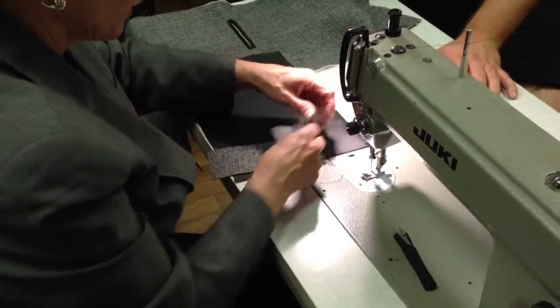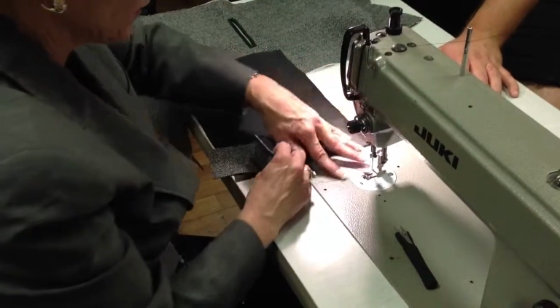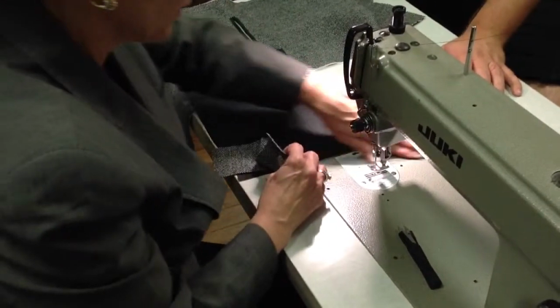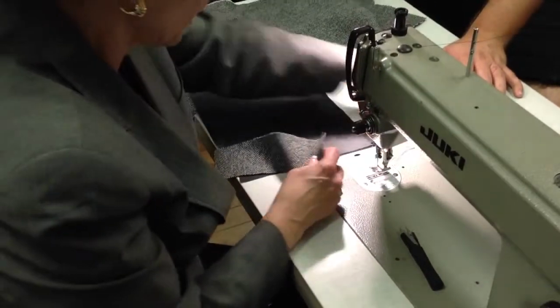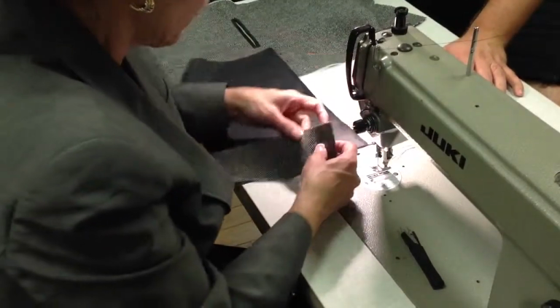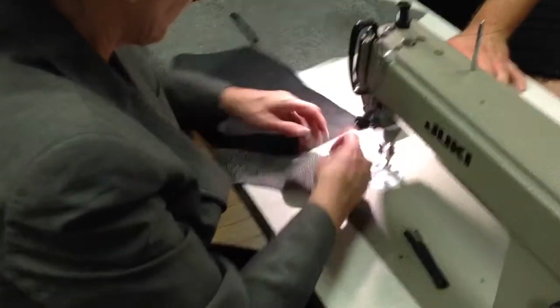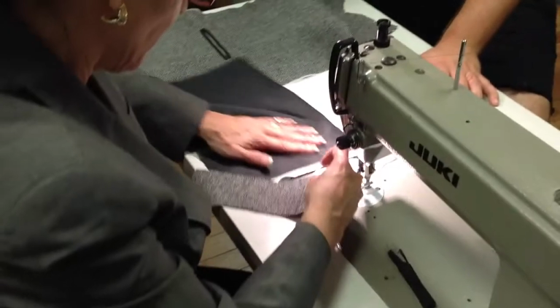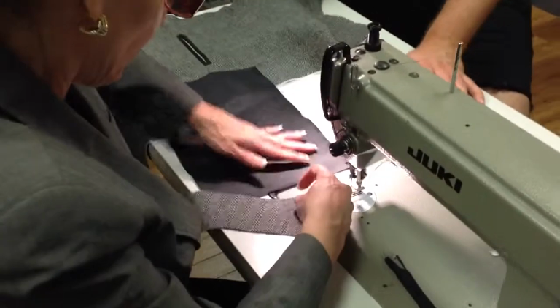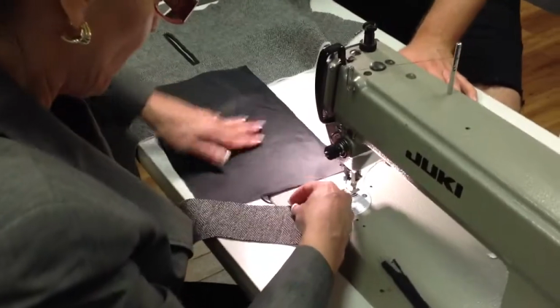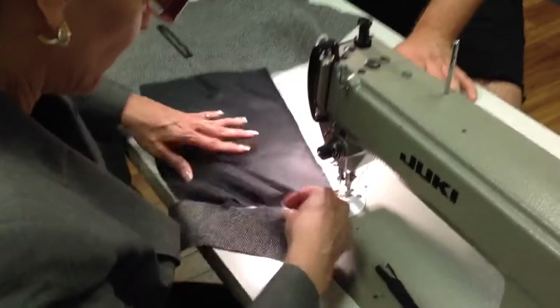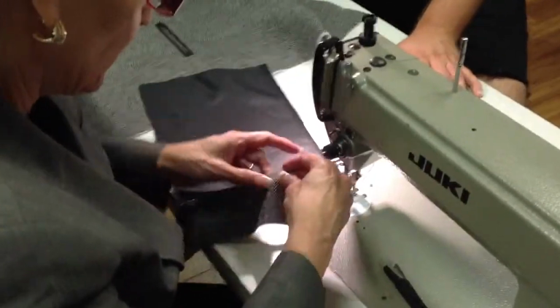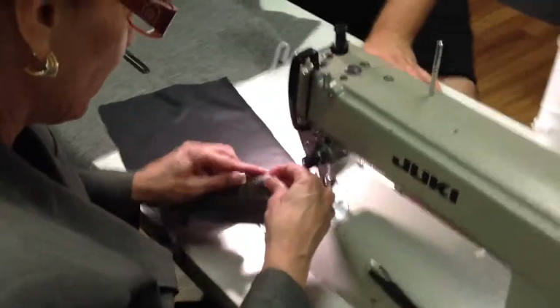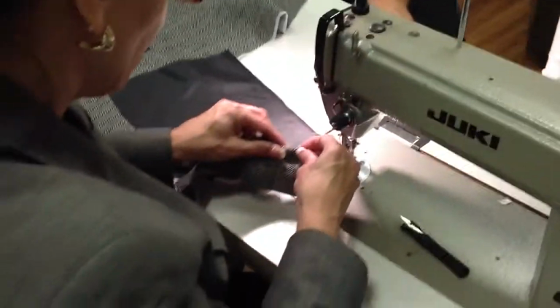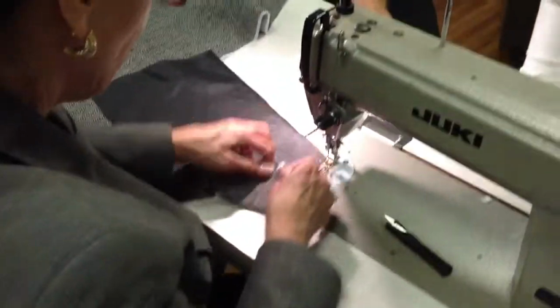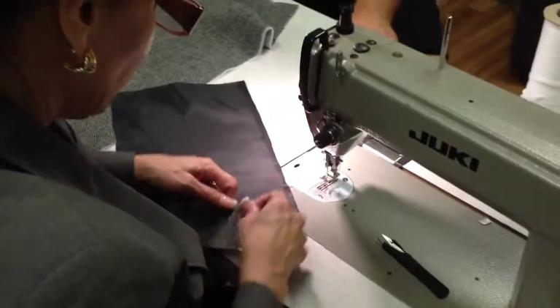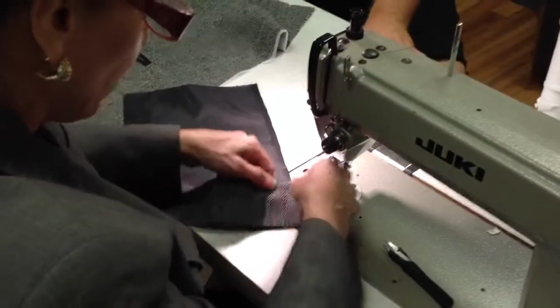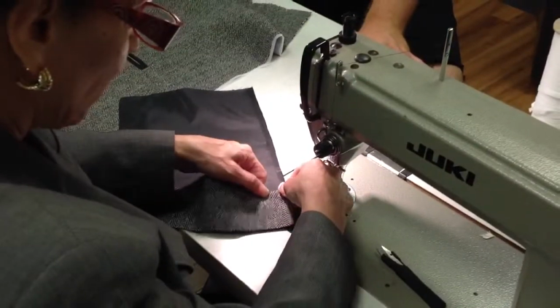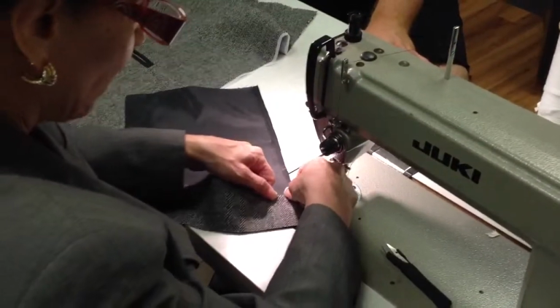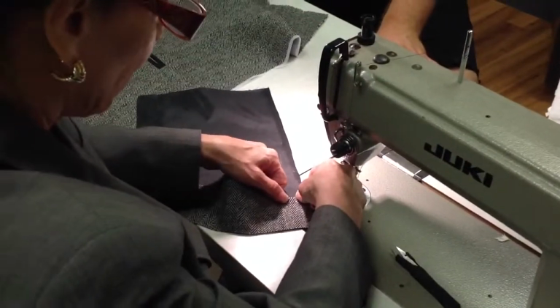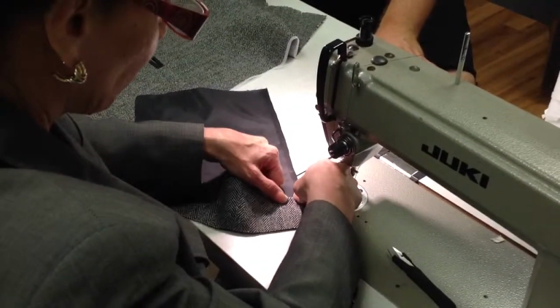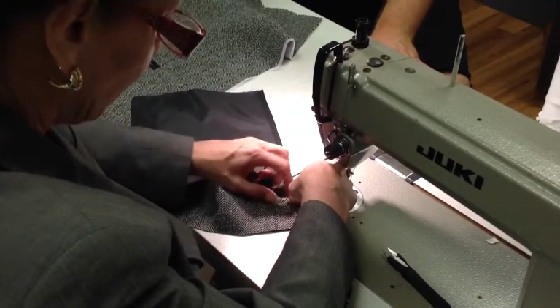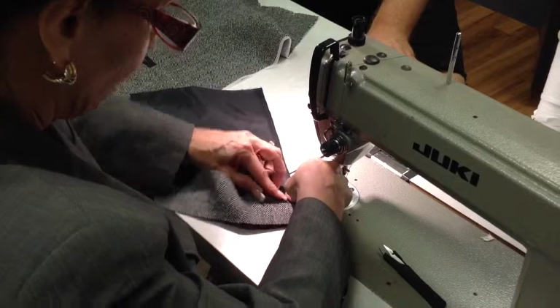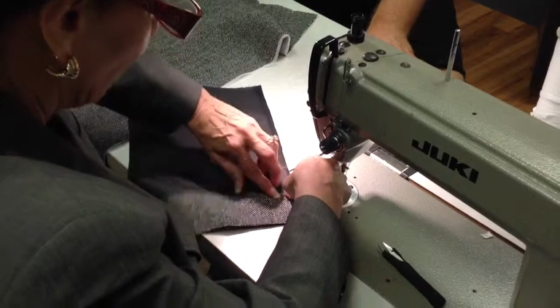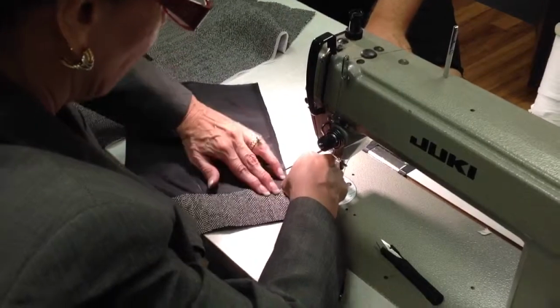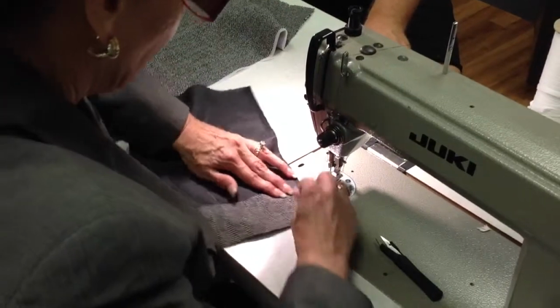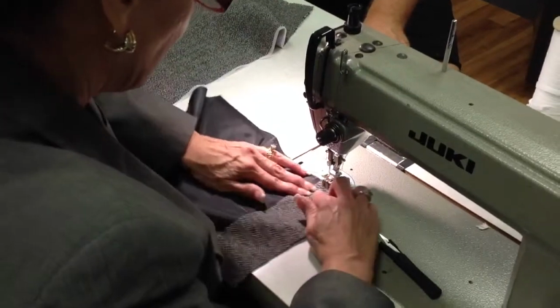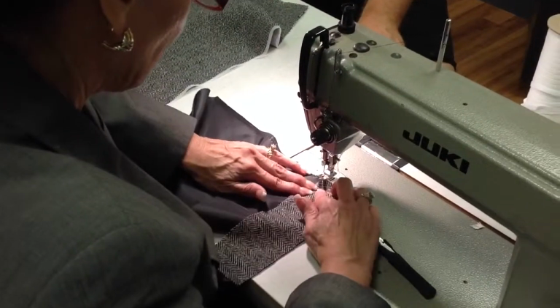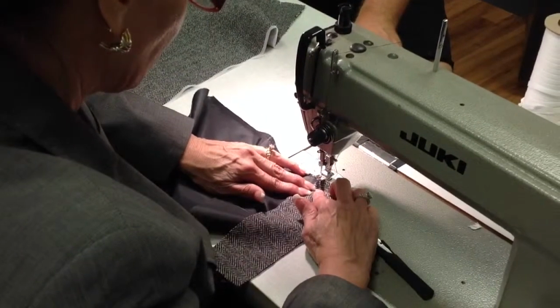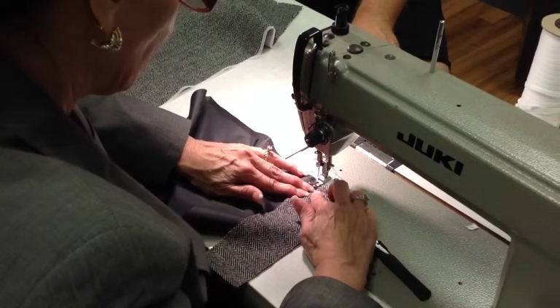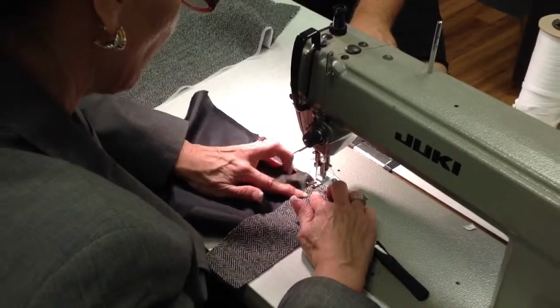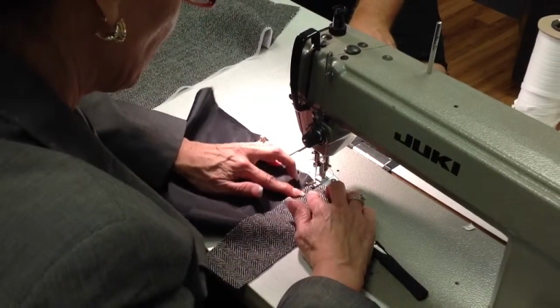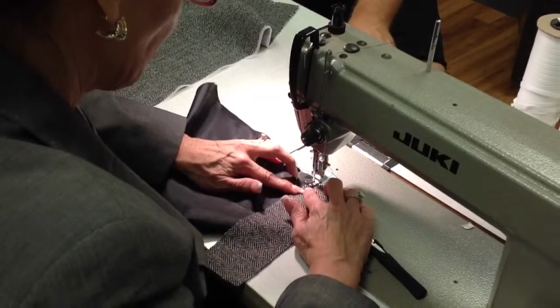I'm going to take the facing — the right side, the right side — and I'm just sewing it on.